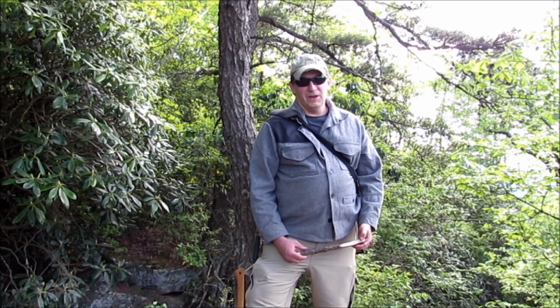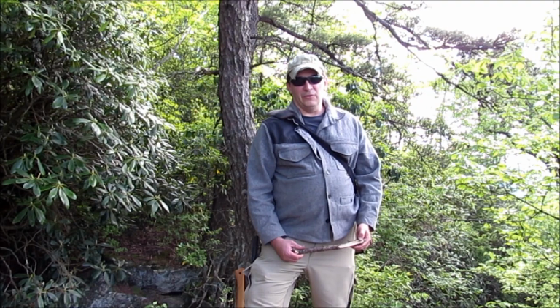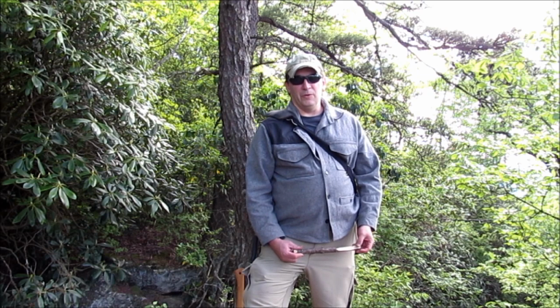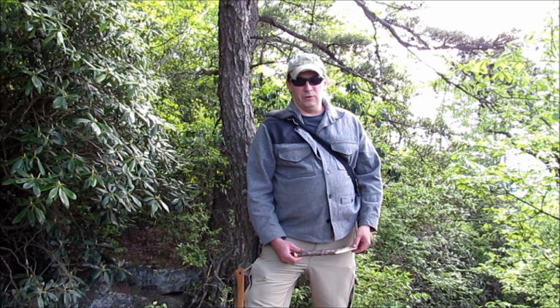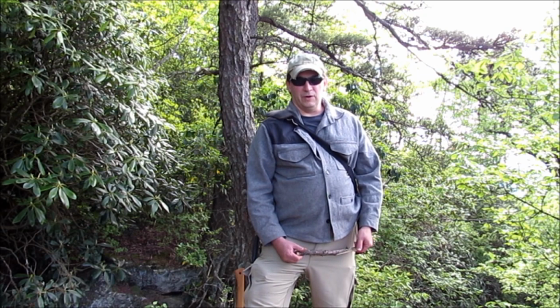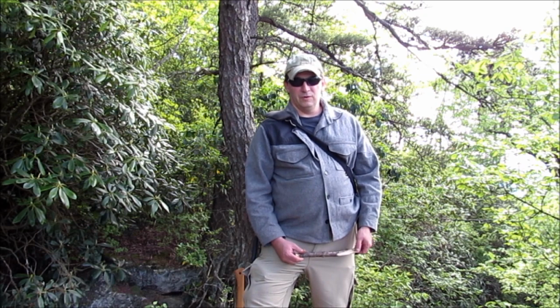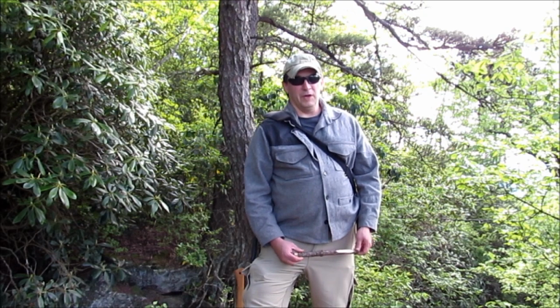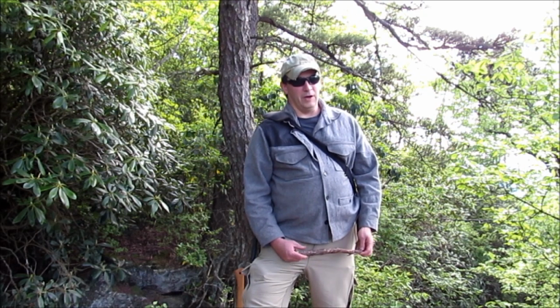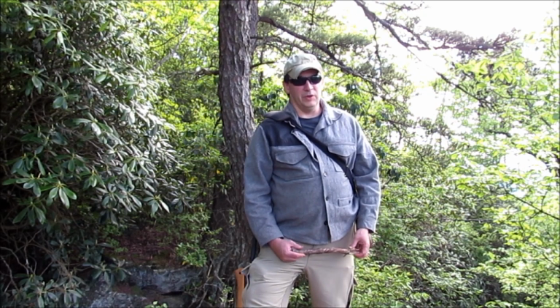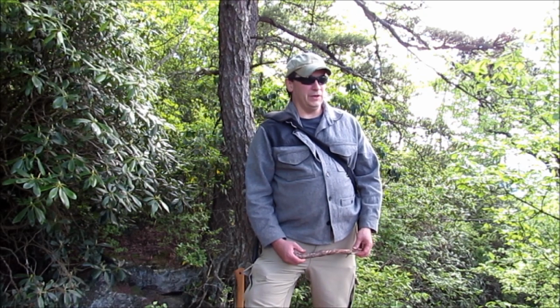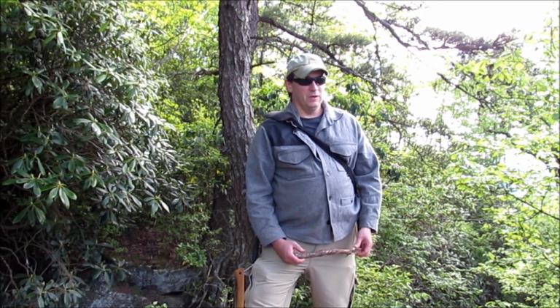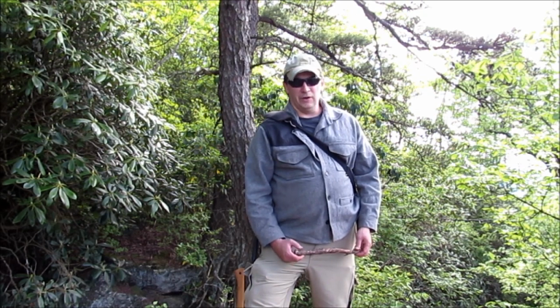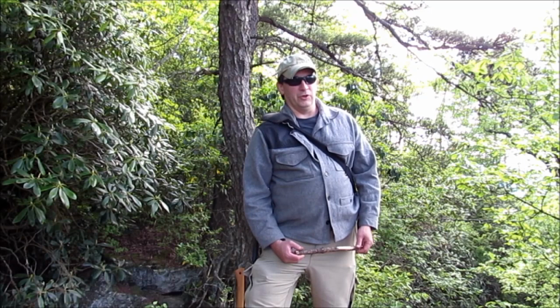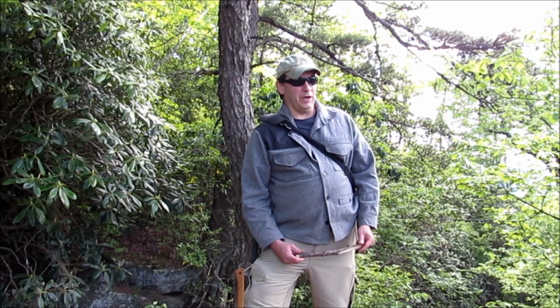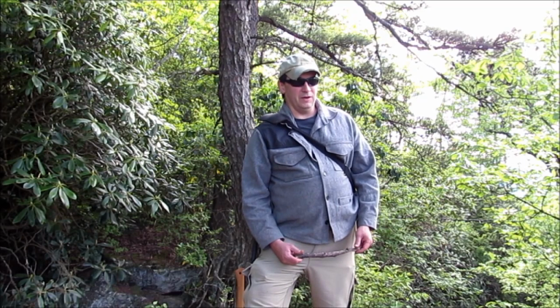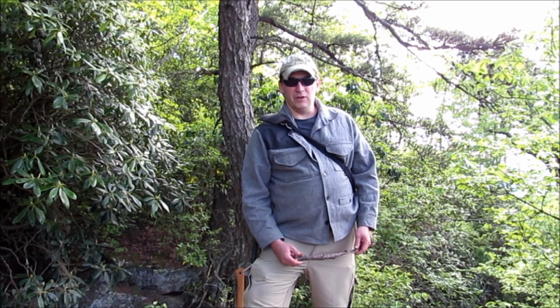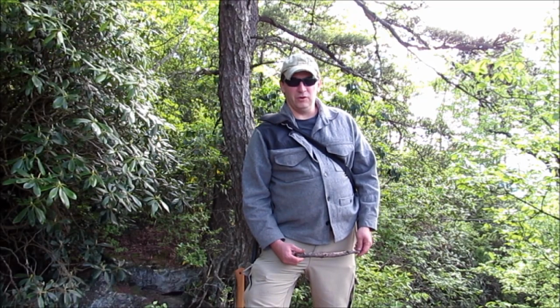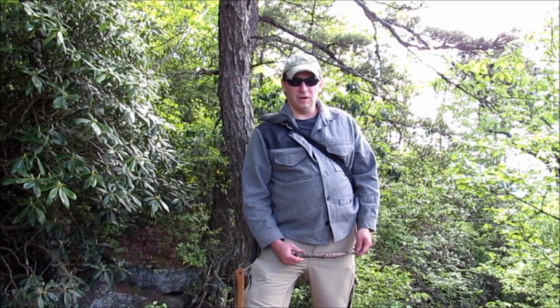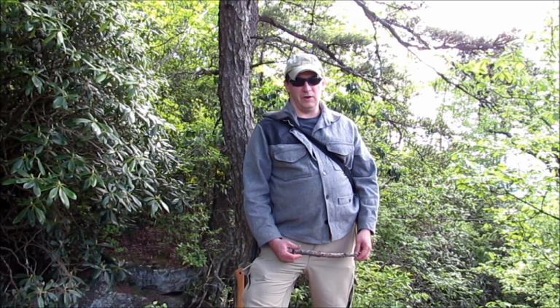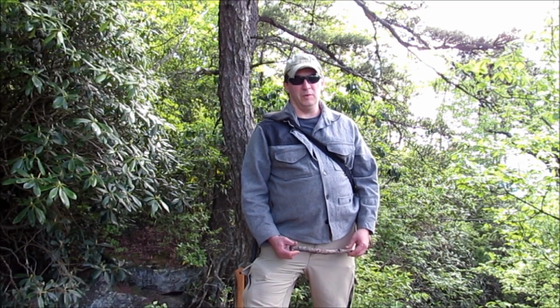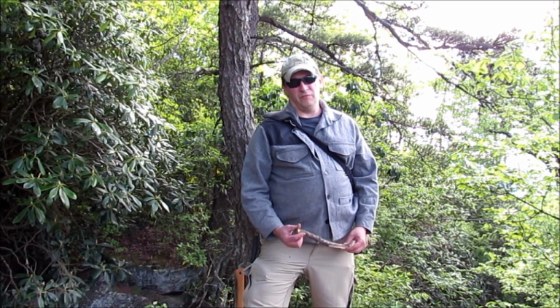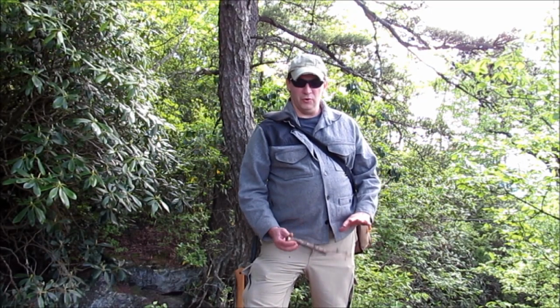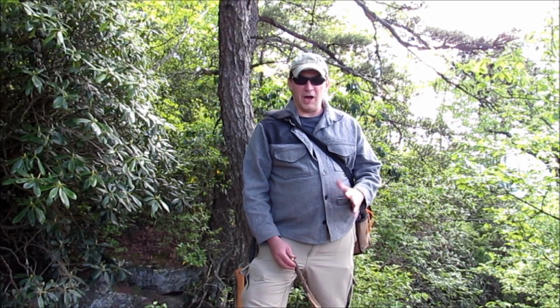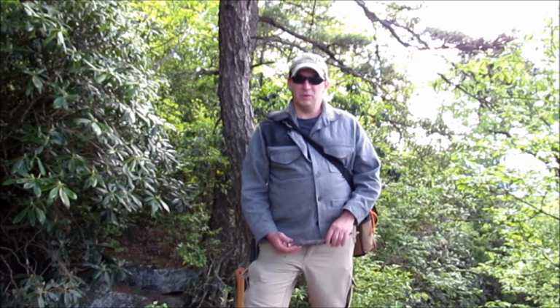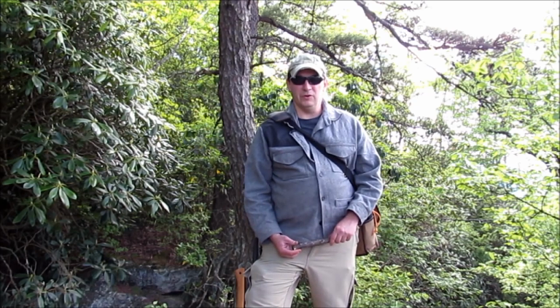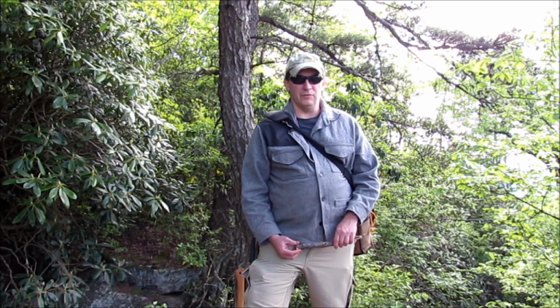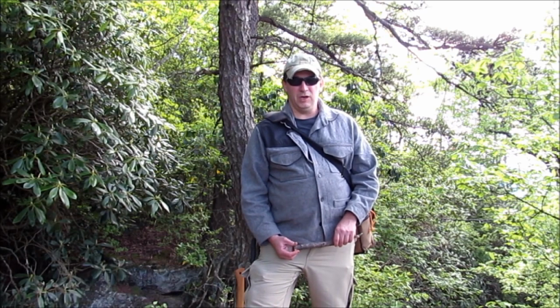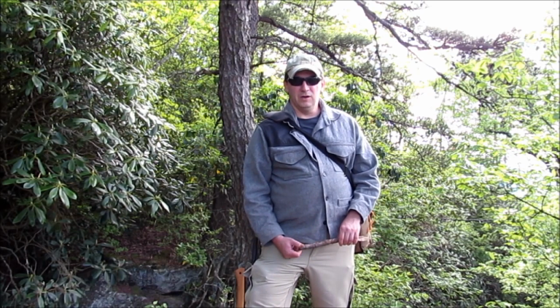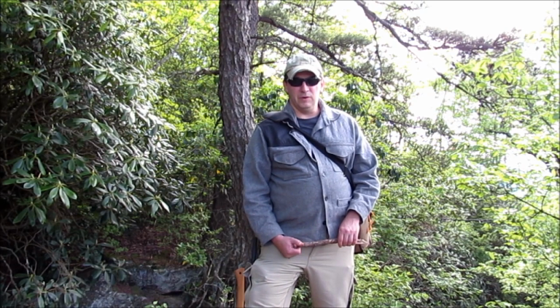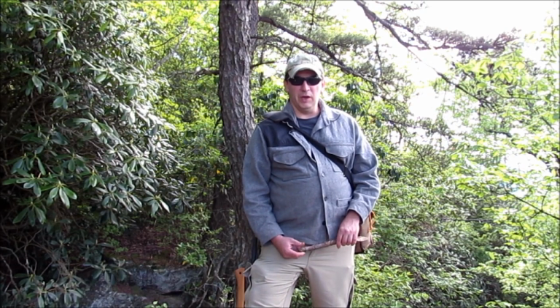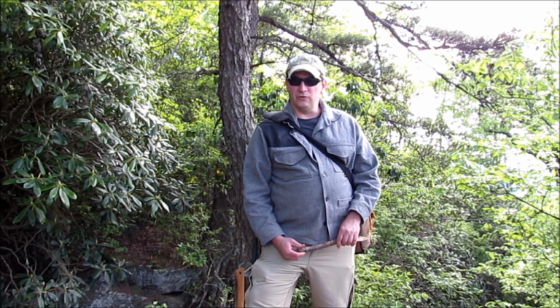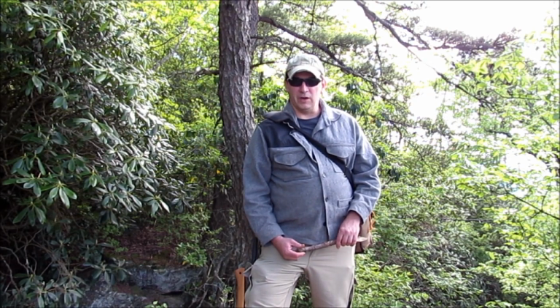Hey guys, it's Darren with Eastwood and Survival. A friend of mine and I are out kind of playing around today. Ran into some really good pine and I thought I would show you how you could find some fatwood type material off of the tree that would help aid you in starting a fire.